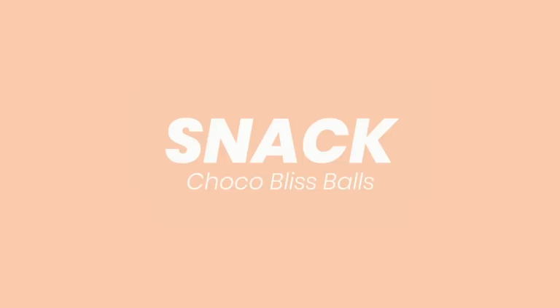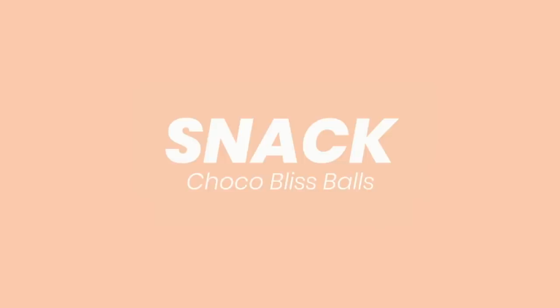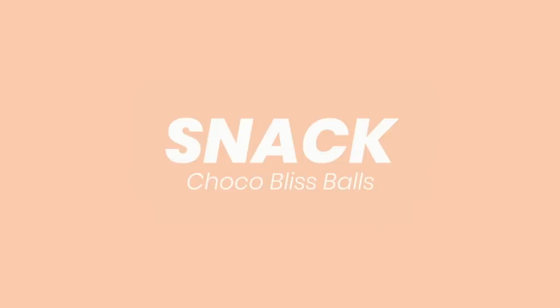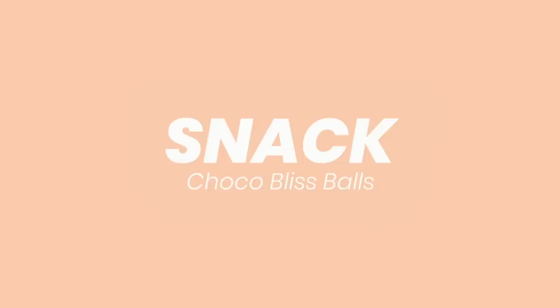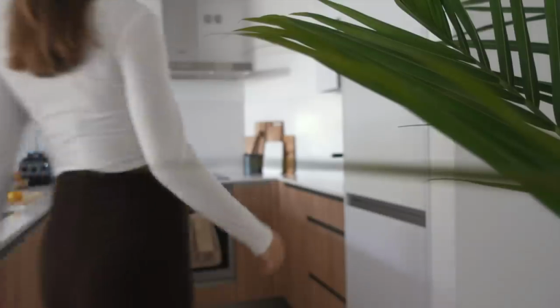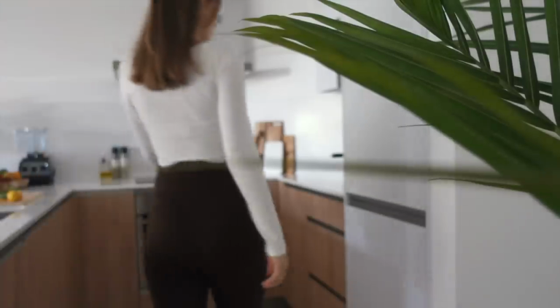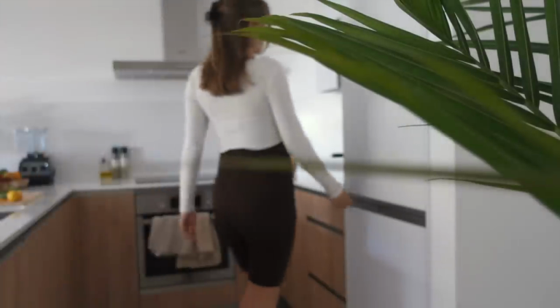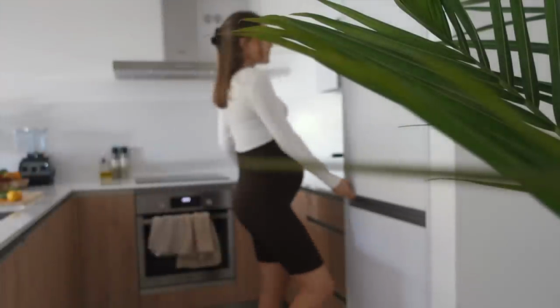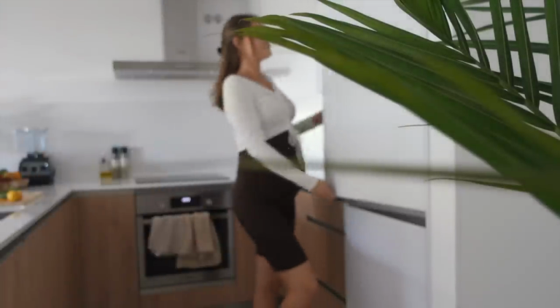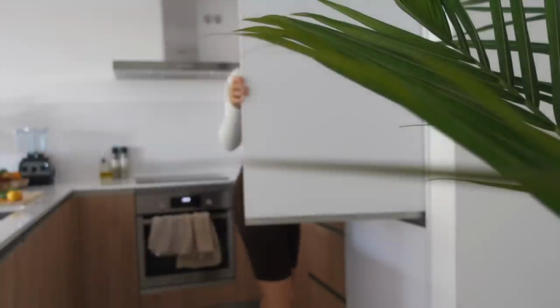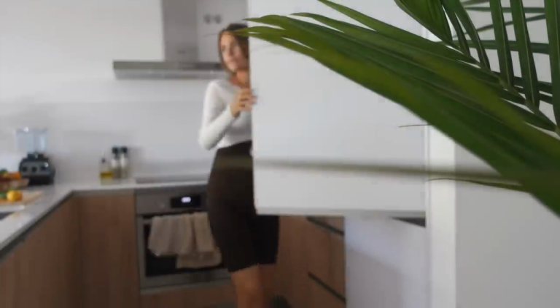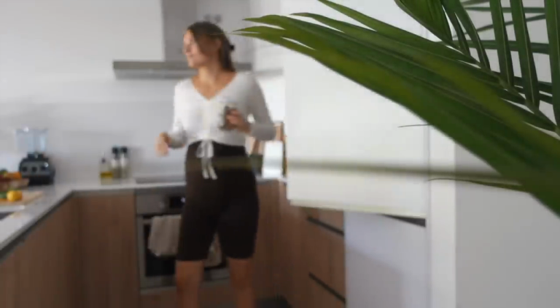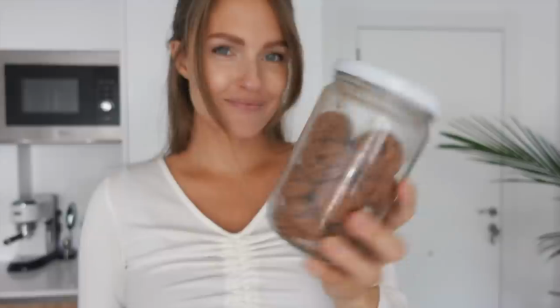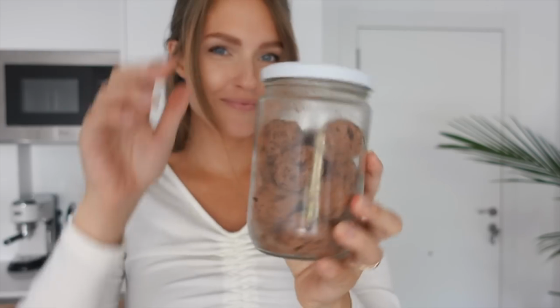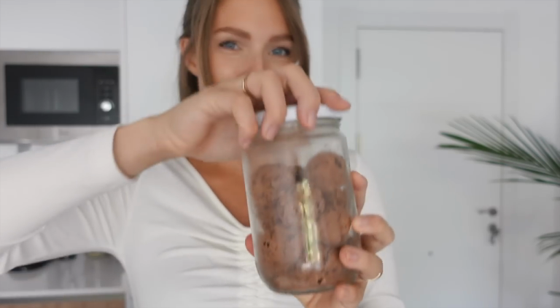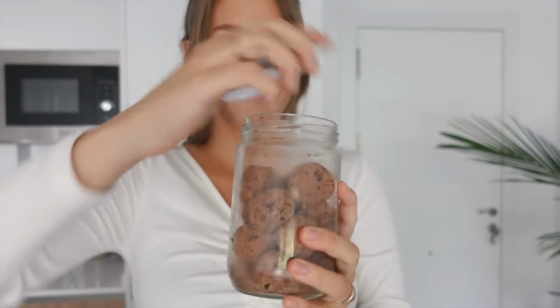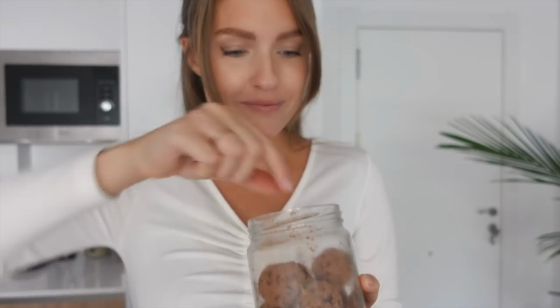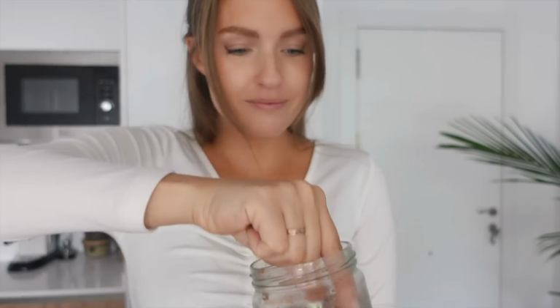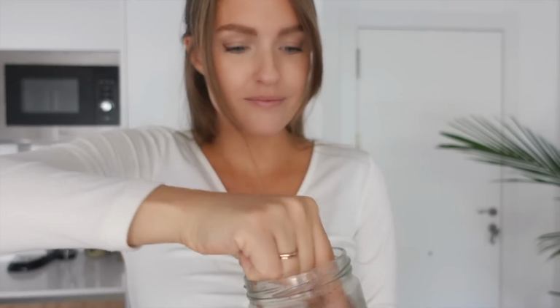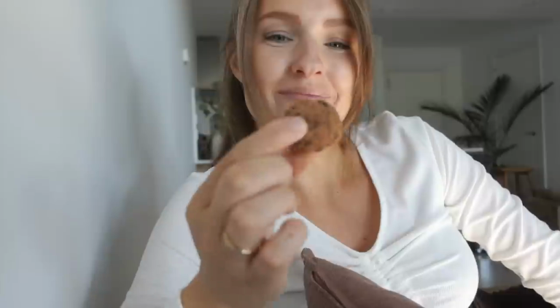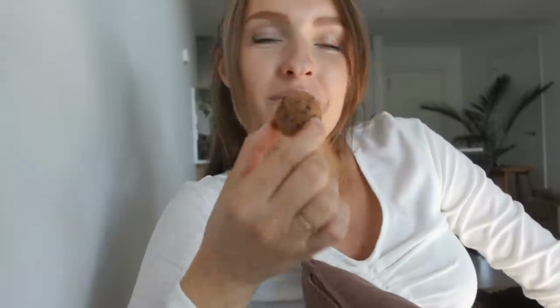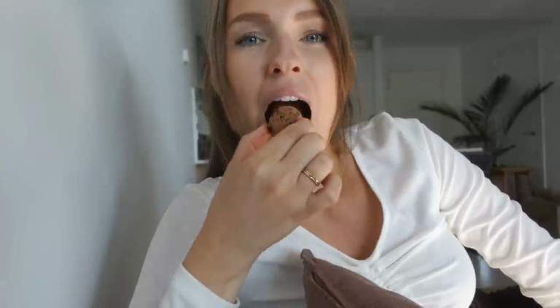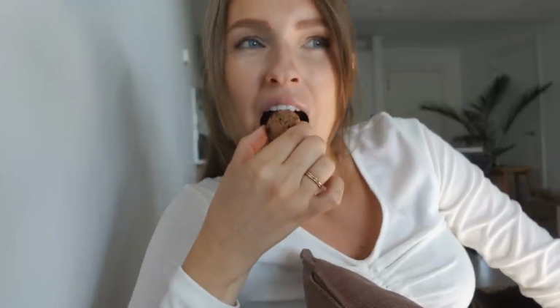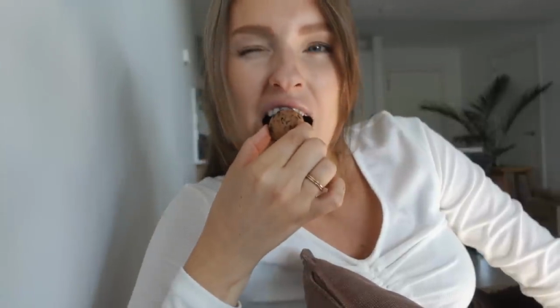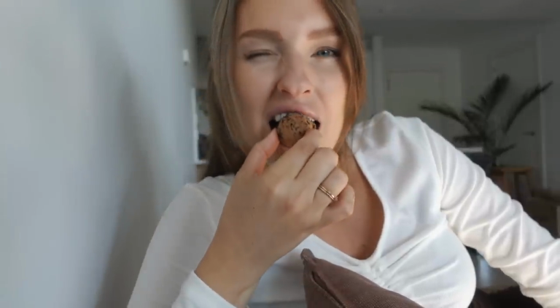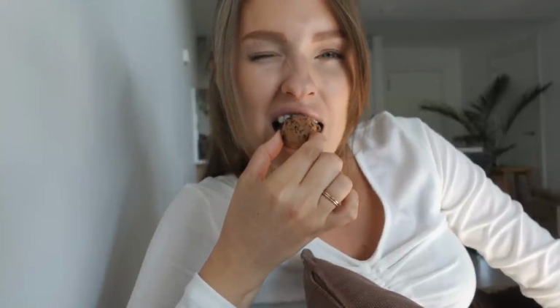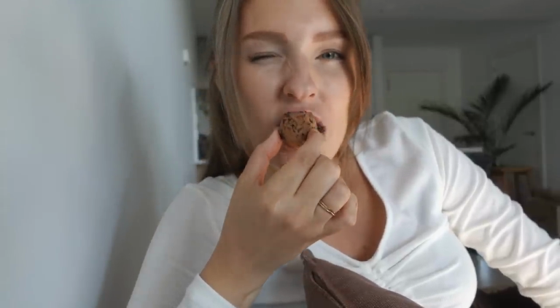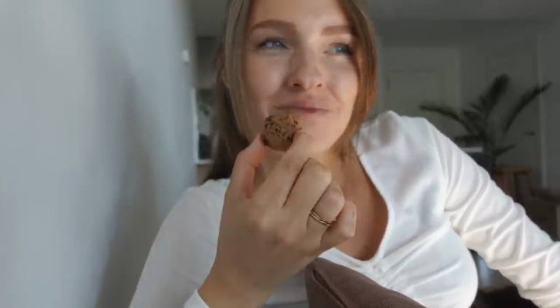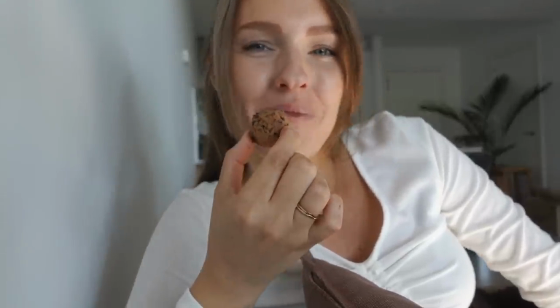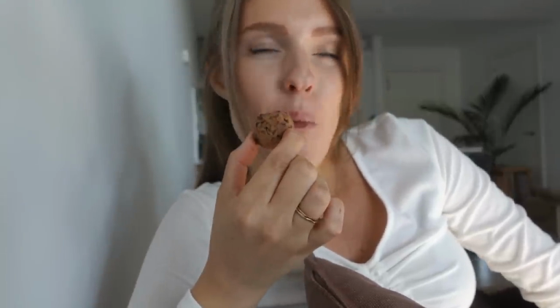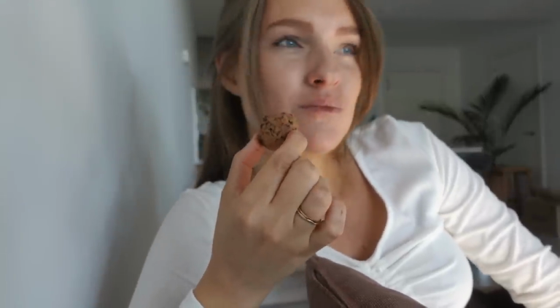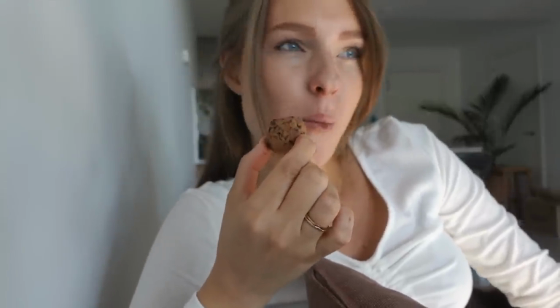For snack we're having Choco Bliss Balls, the ones we prepped in the prep video. Just grab them from your fridge and have as many as you want. Don't ever feel restricted if you want more than two or three — just have it.